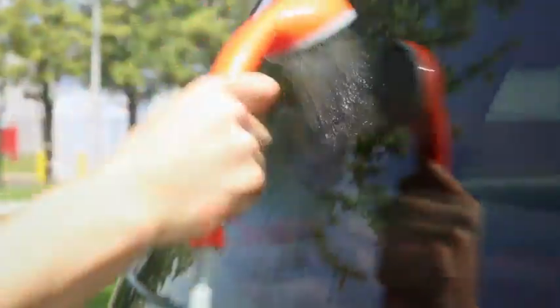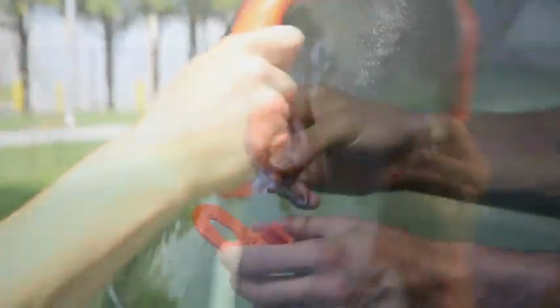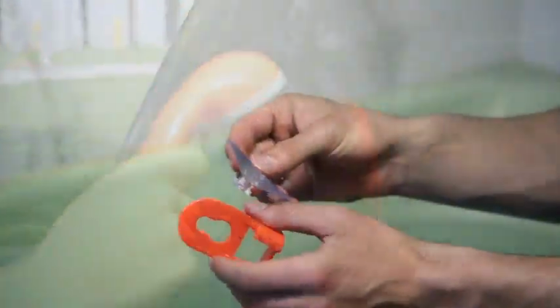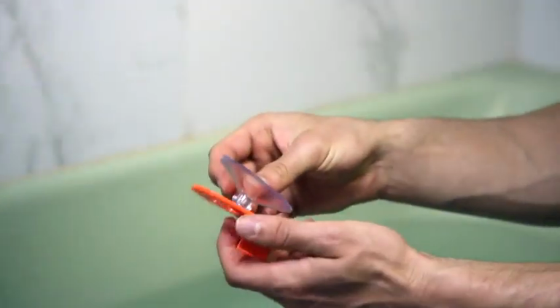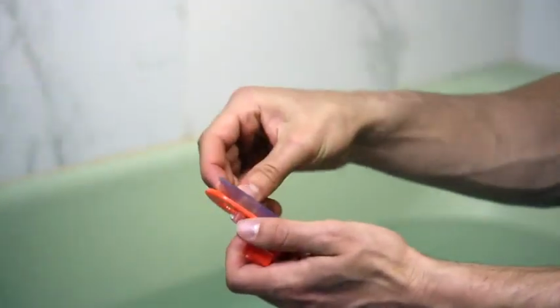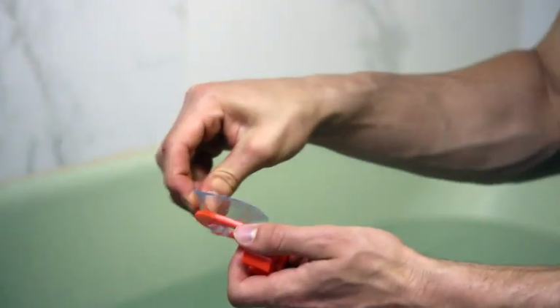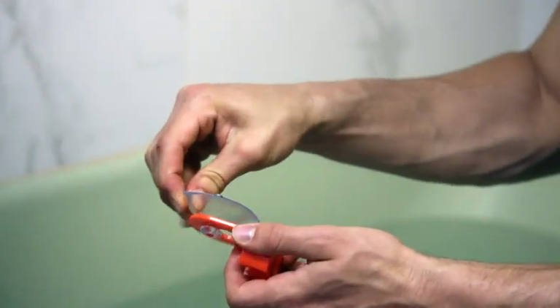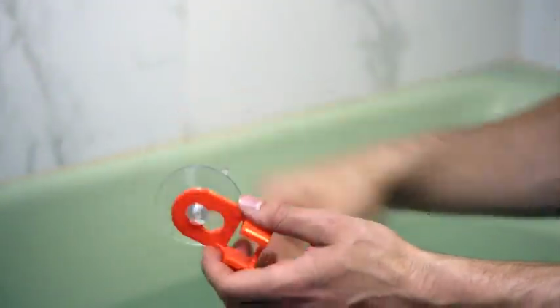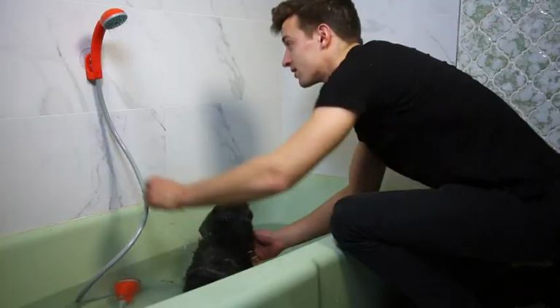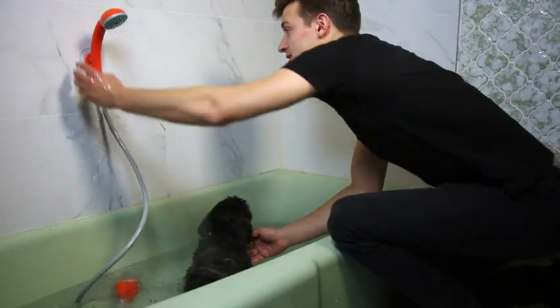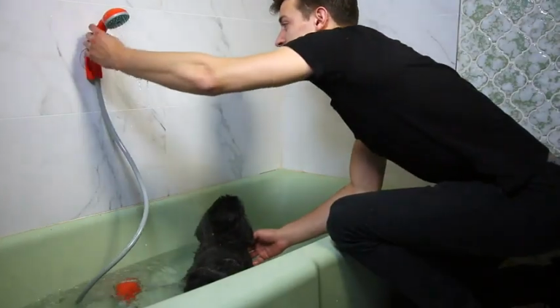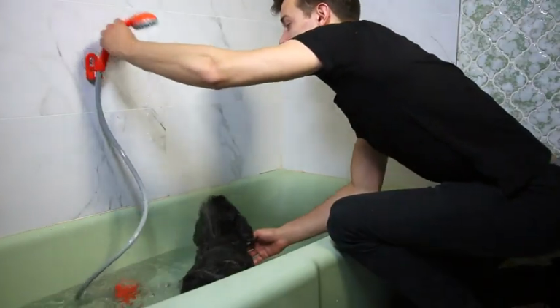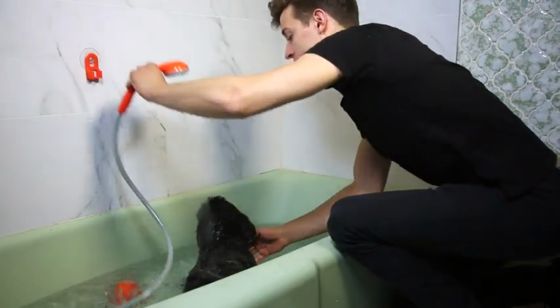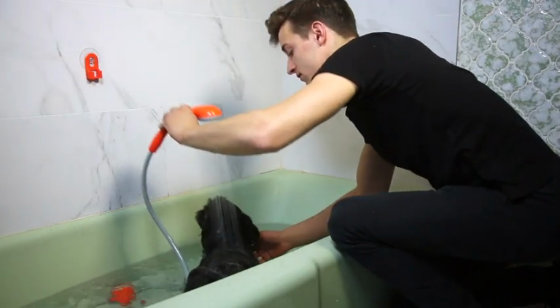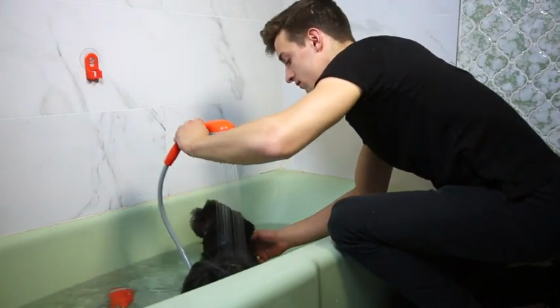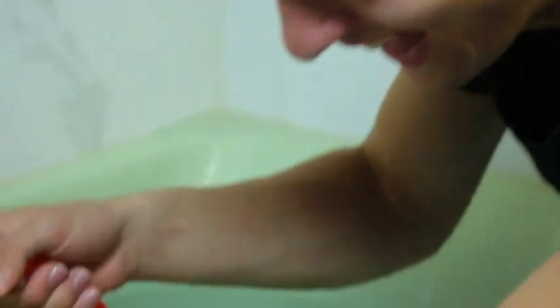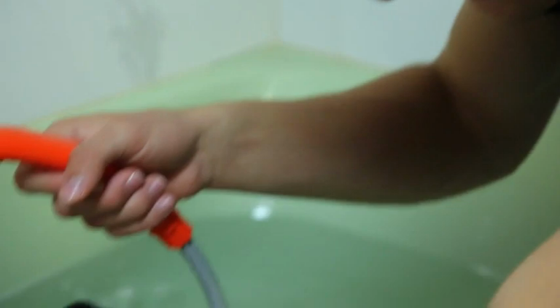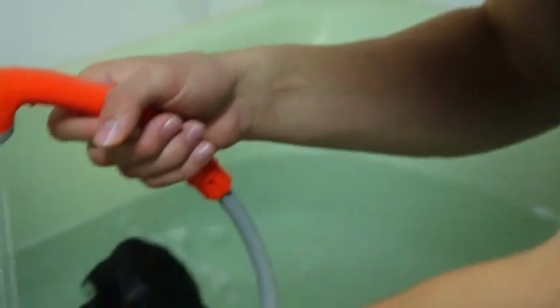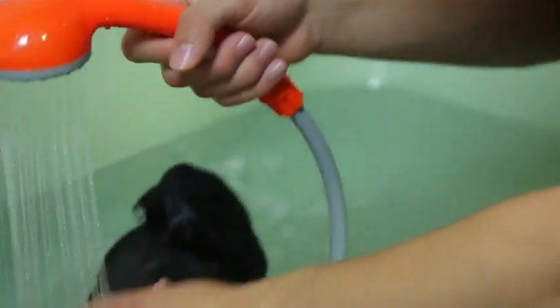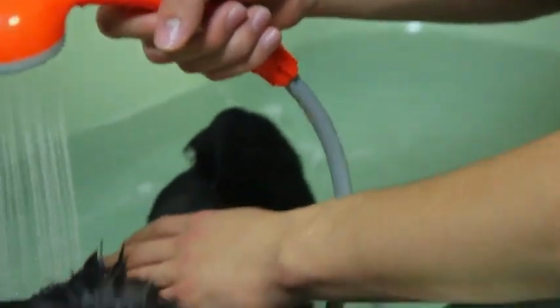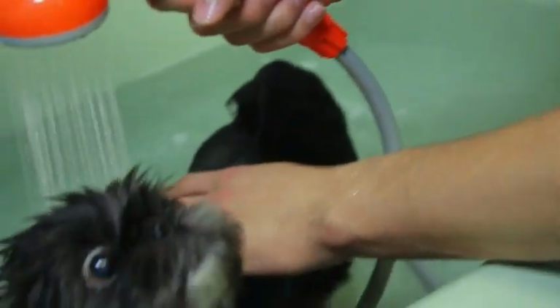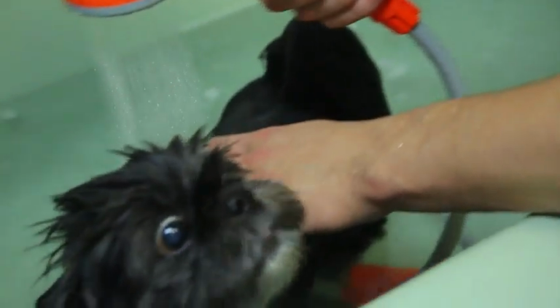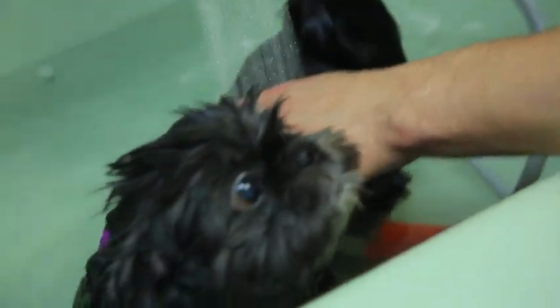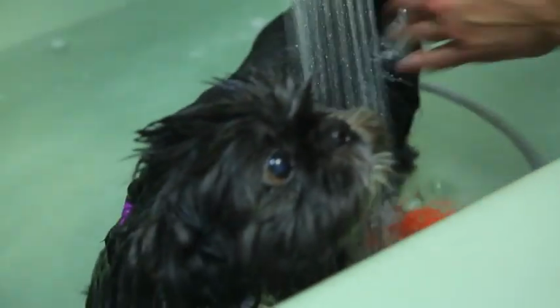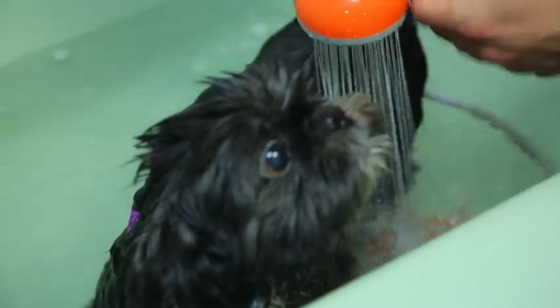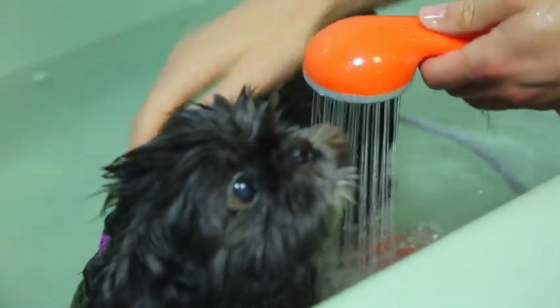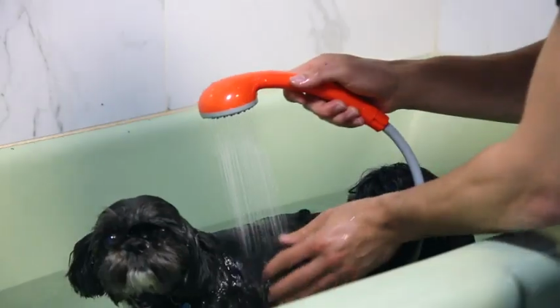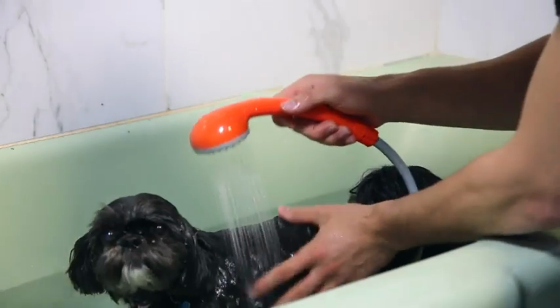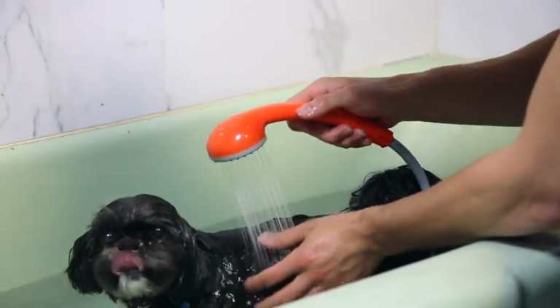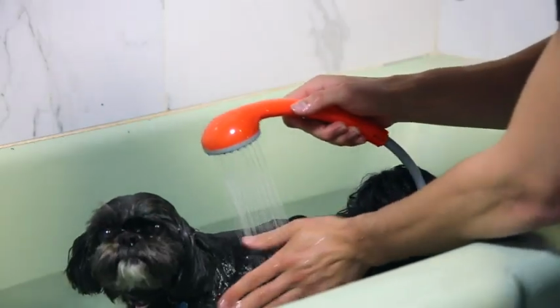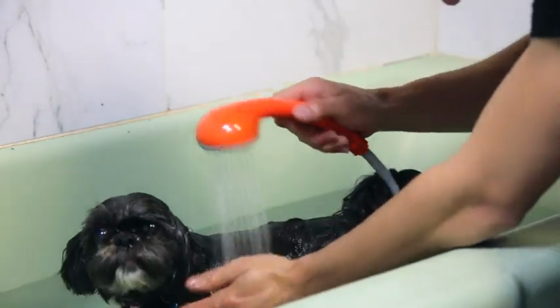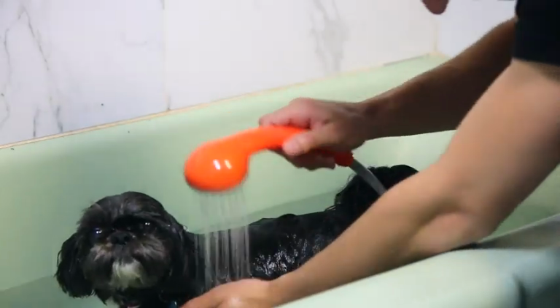Its soothing flow is also great for our furry friends too — even the finicky ones. They love the gentle stream of the Ivation Portable Shower.